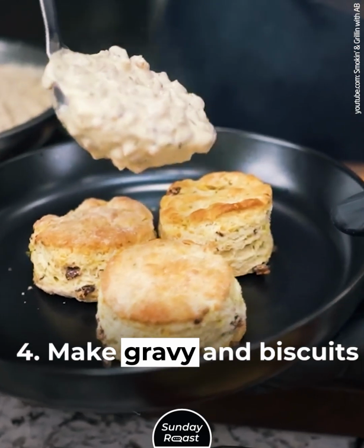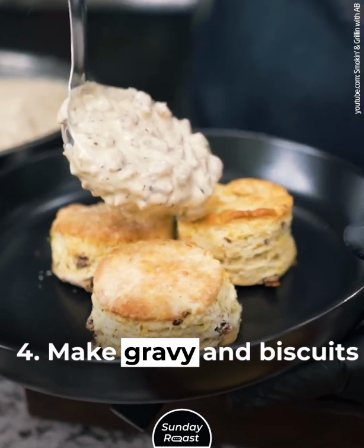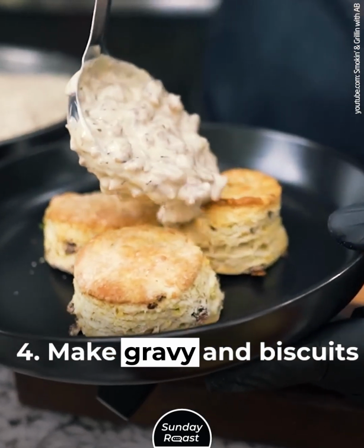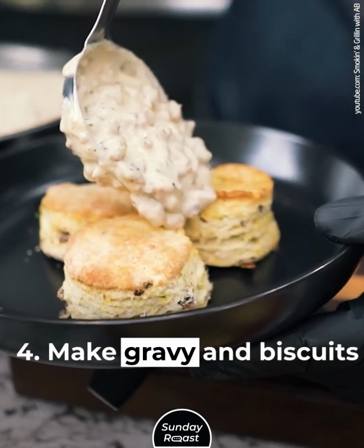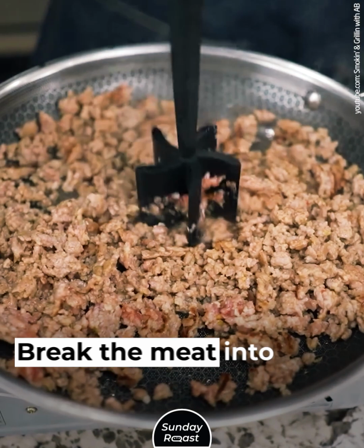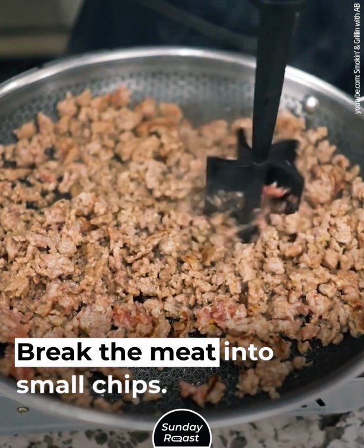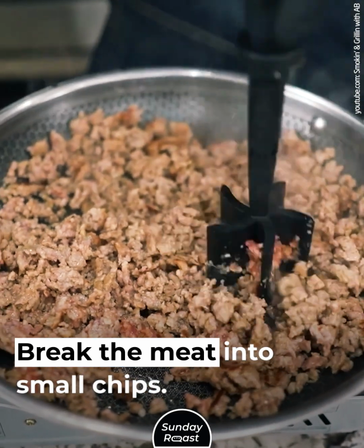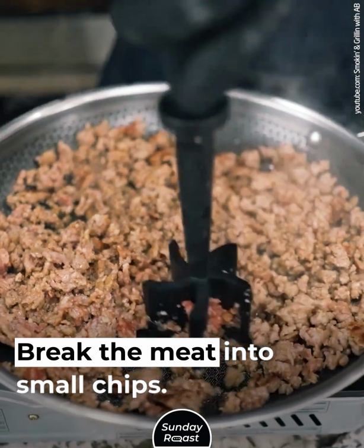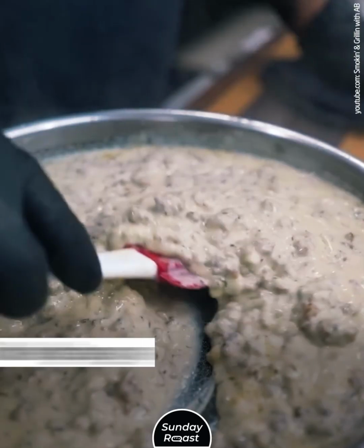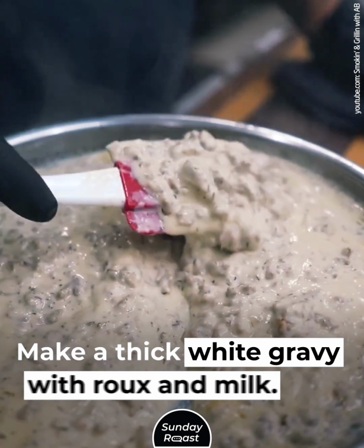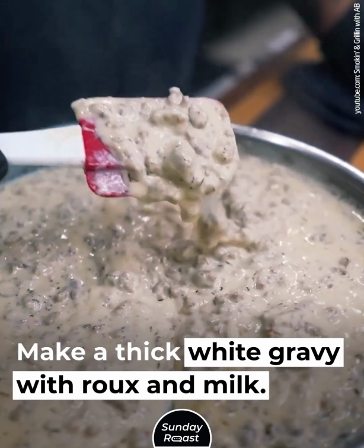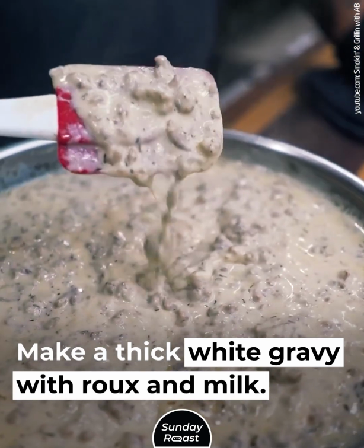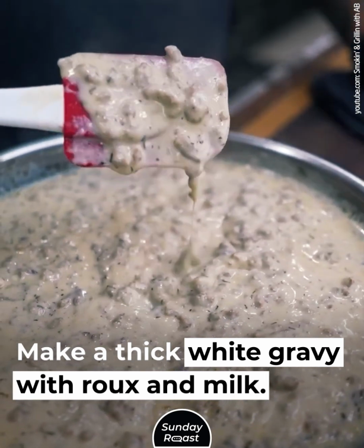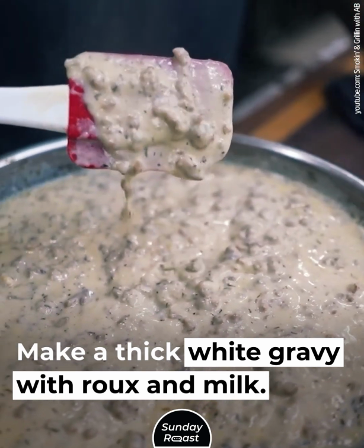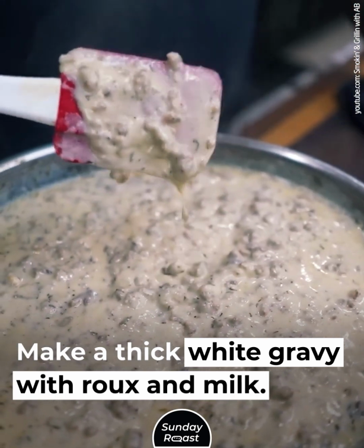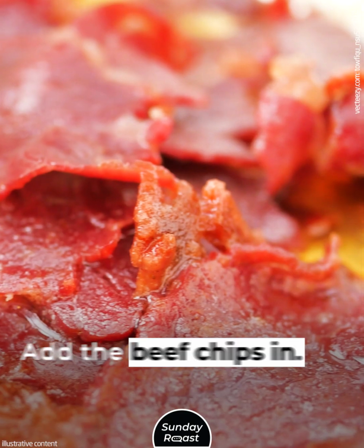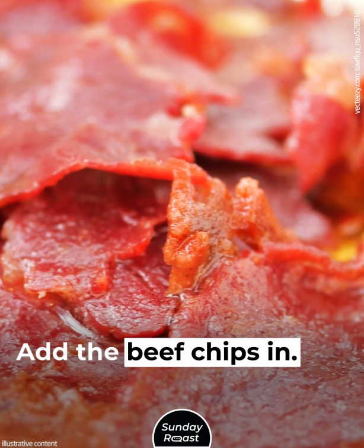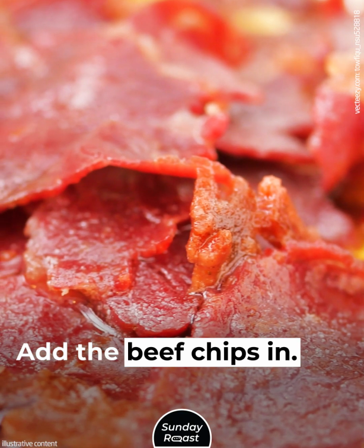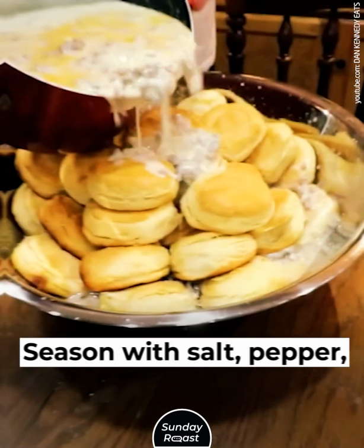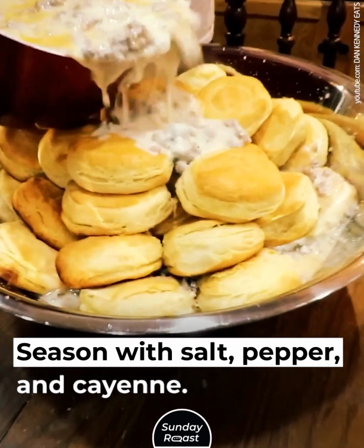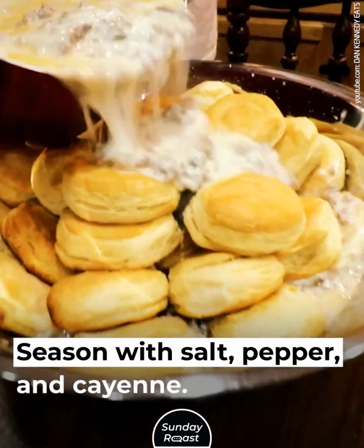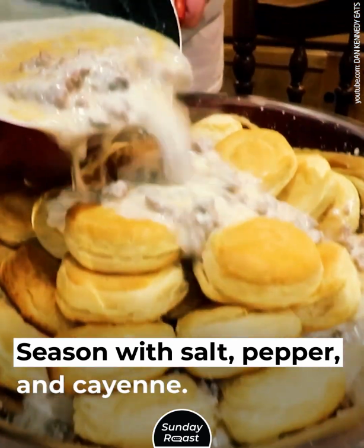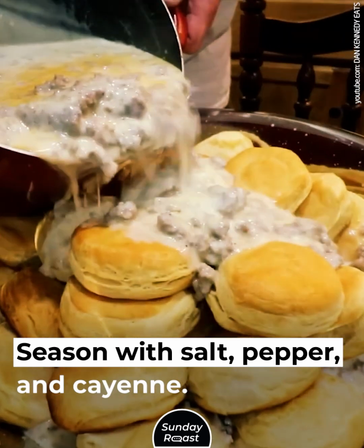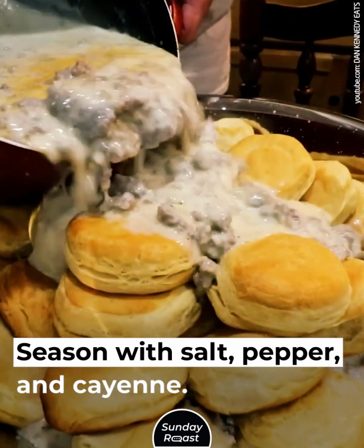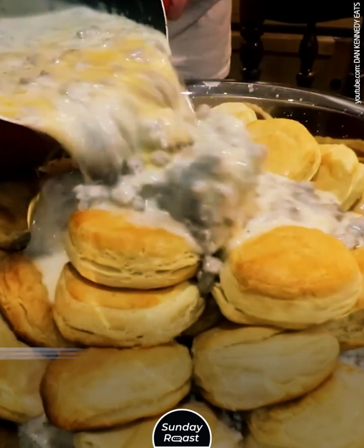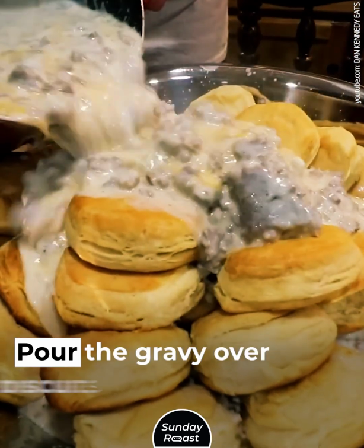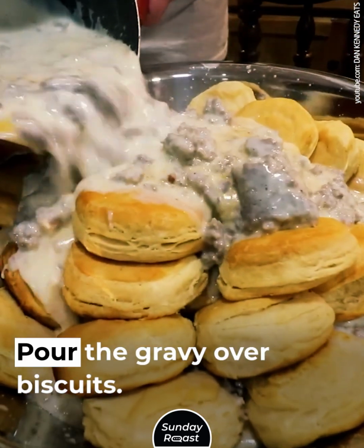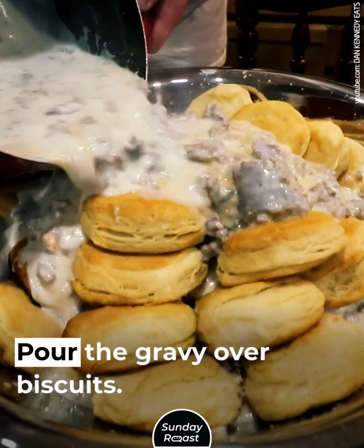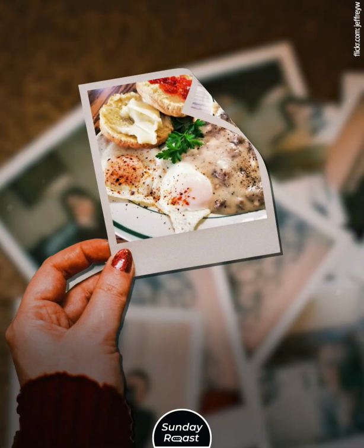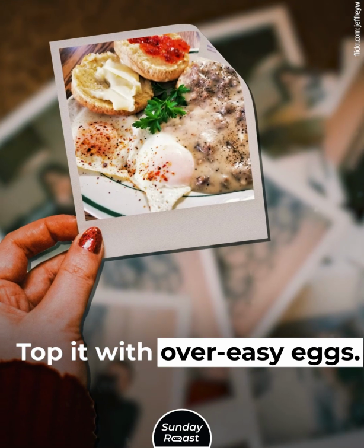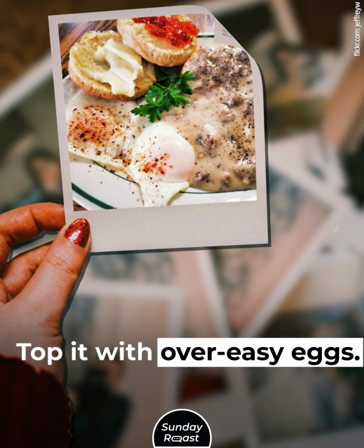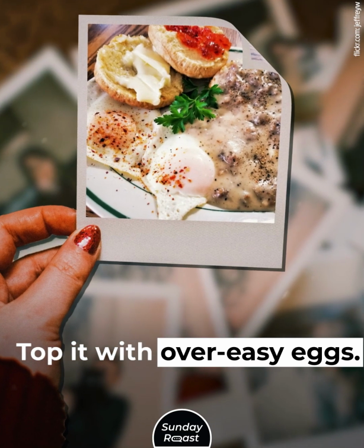Make gravy and biscuits. Break the meat into small chips. Make a thick white gravy with roux and milk. Add the beef chips in. Season with salt, pepper, and cayenne. Pour the gravy over biscuits and top it with over-easy eggs.